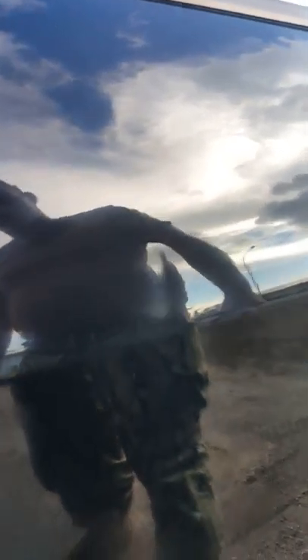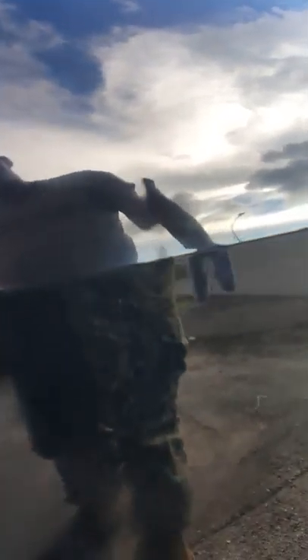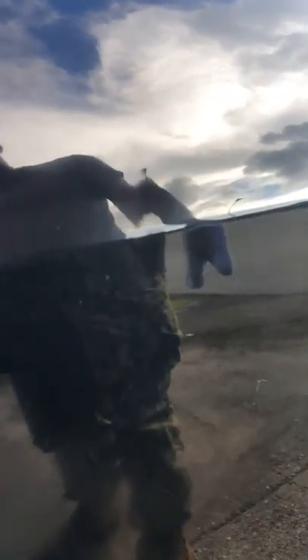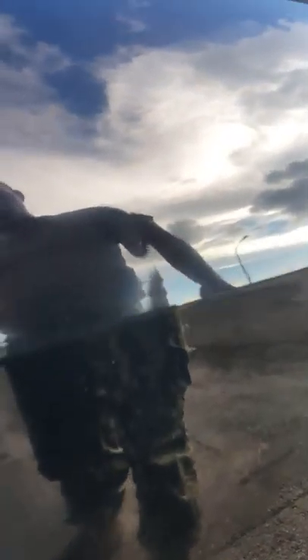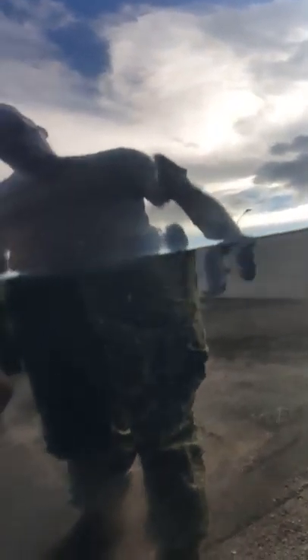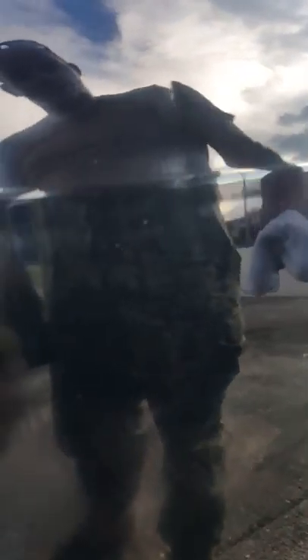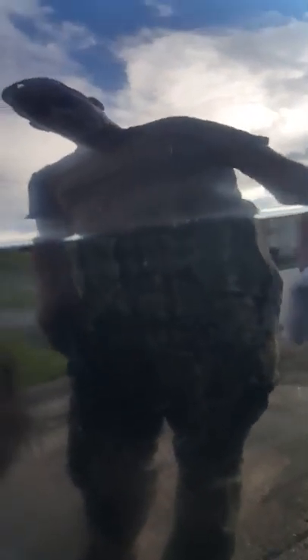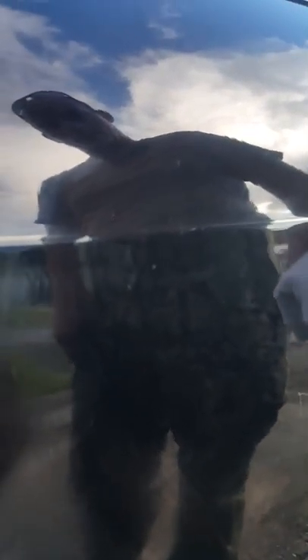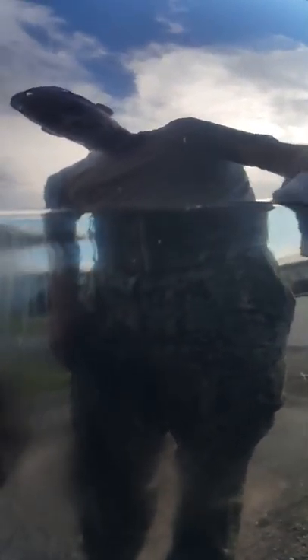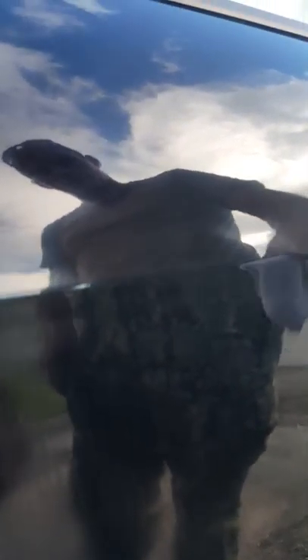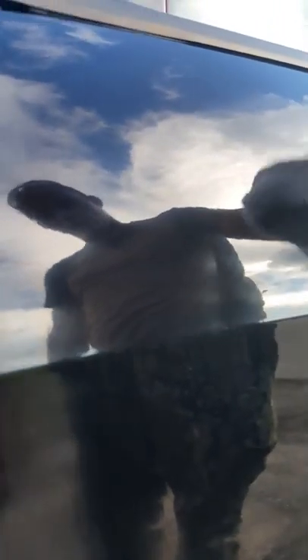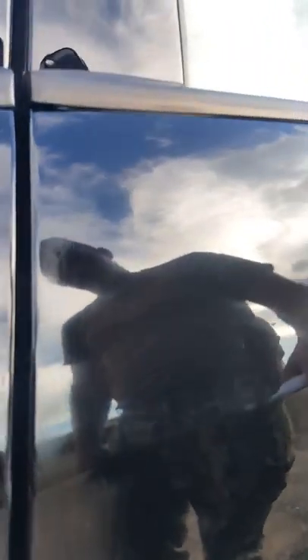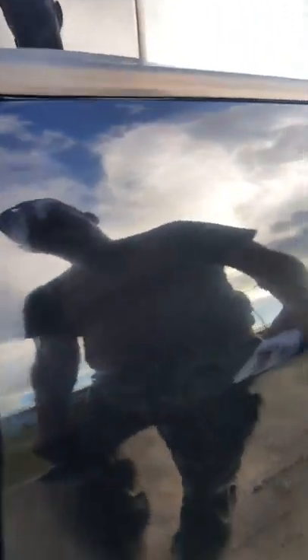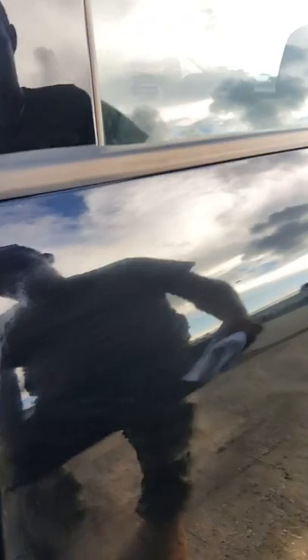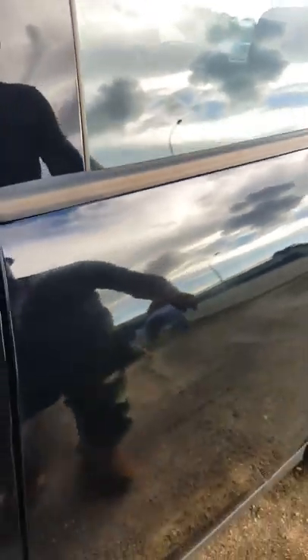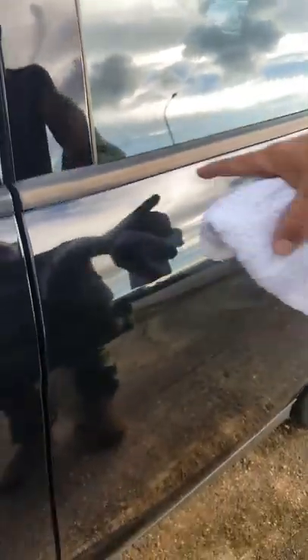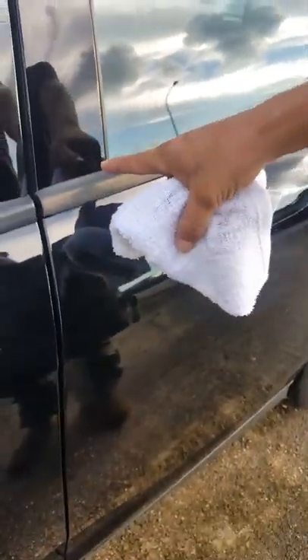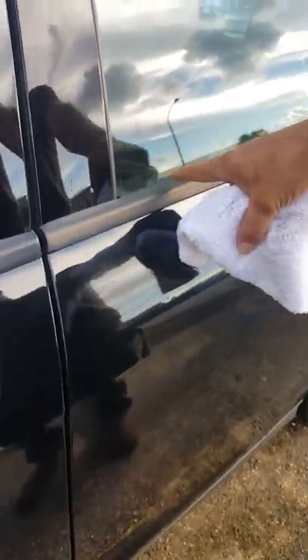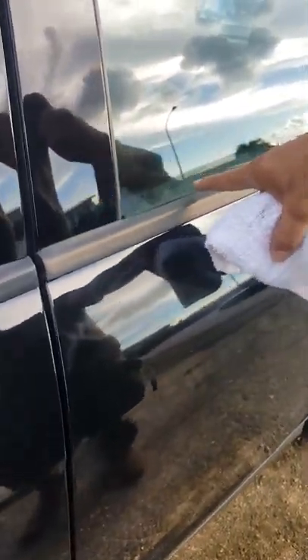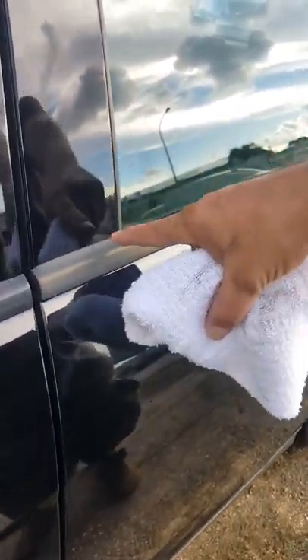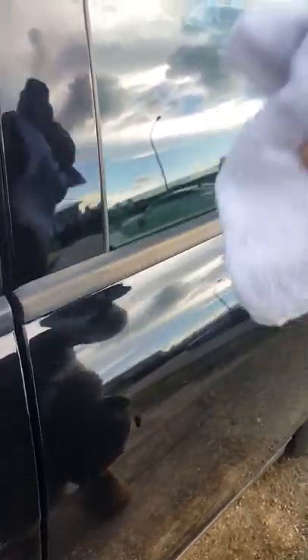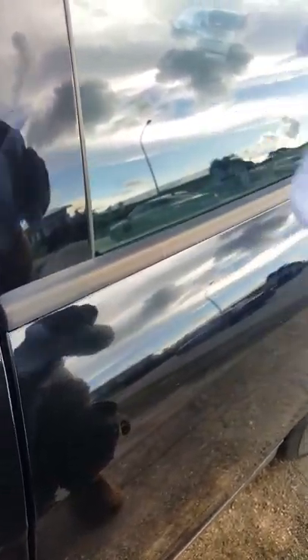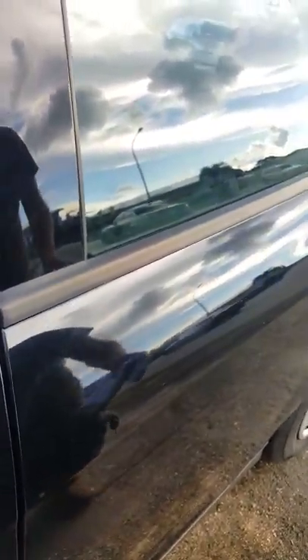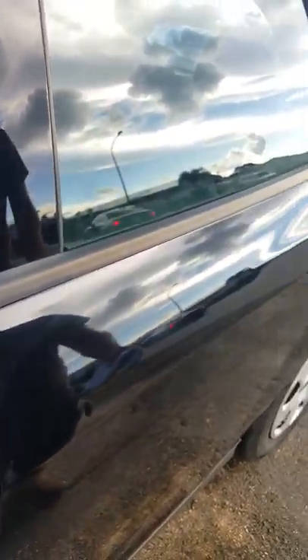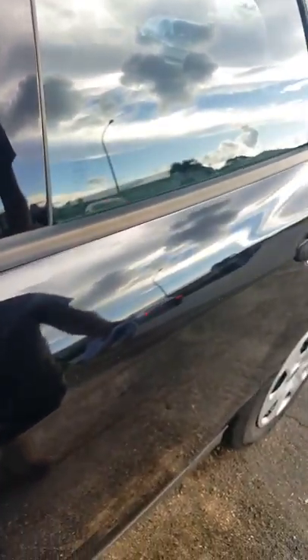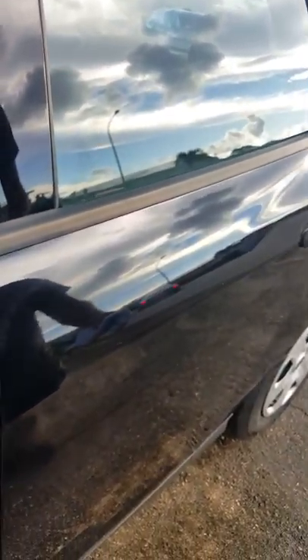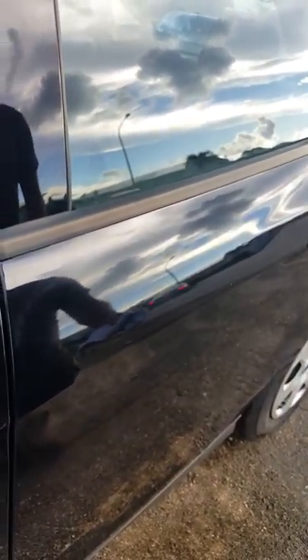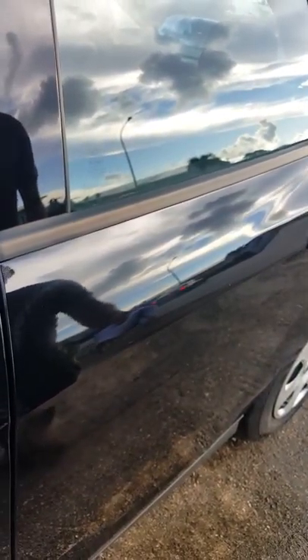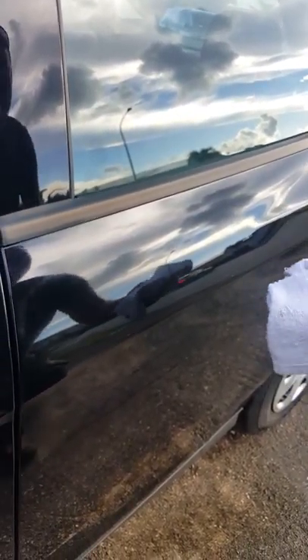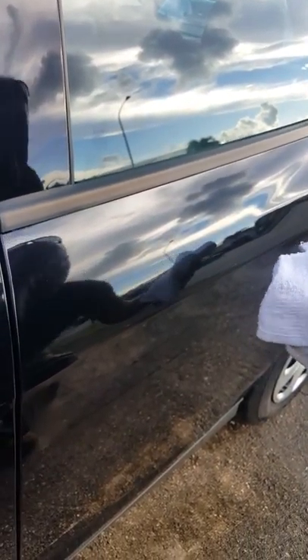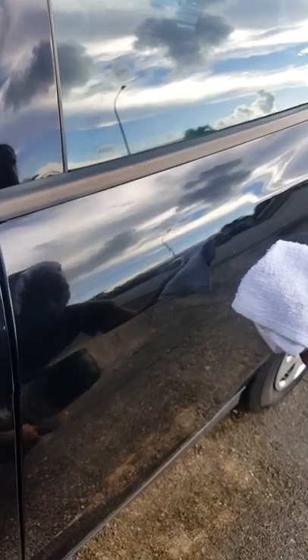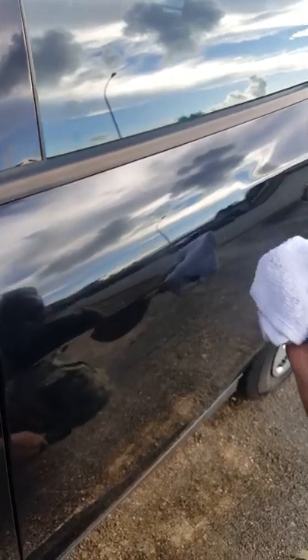You do want to make sure when you're using this stuff you keep it off of the rubber trim and the vinyl on your car. Don't touch this stuff here with this — it'll actually unblacken or damage the coloring.